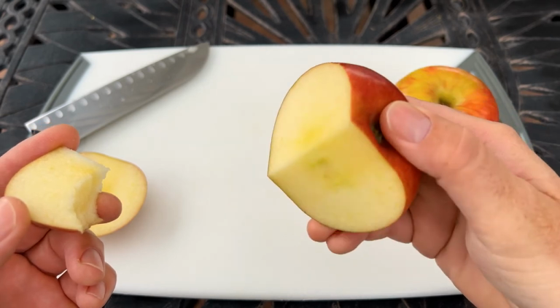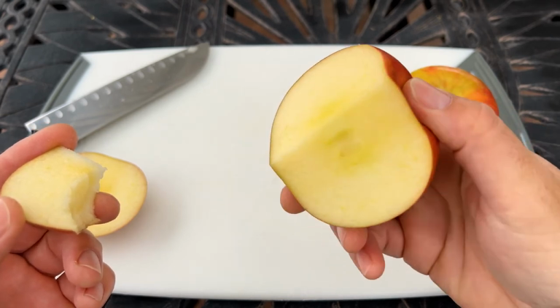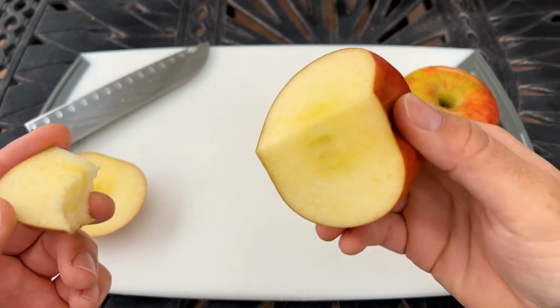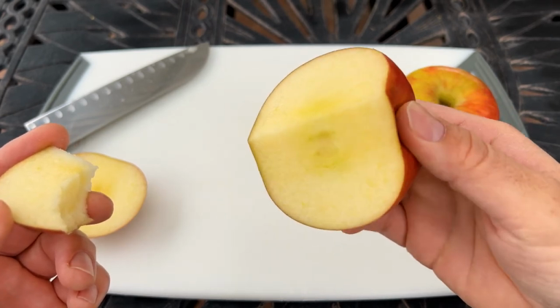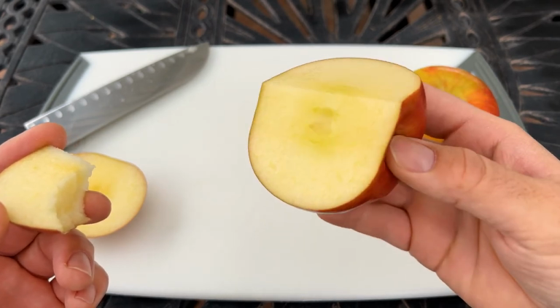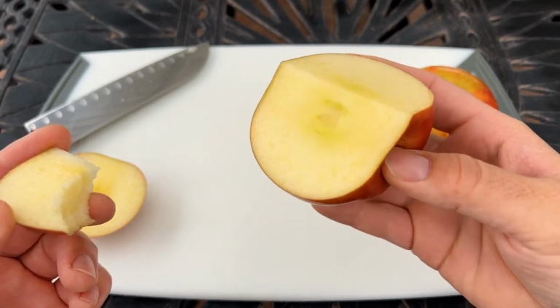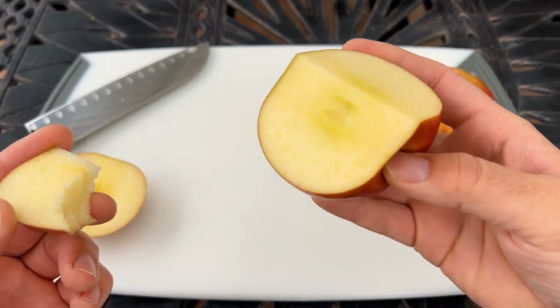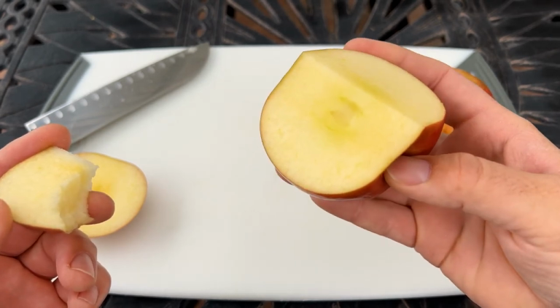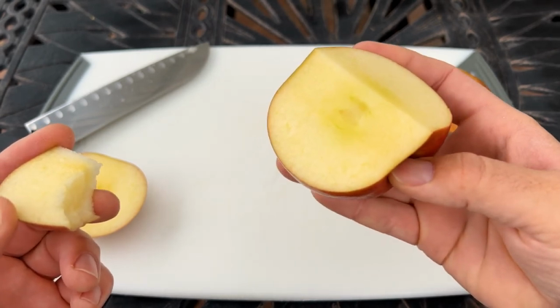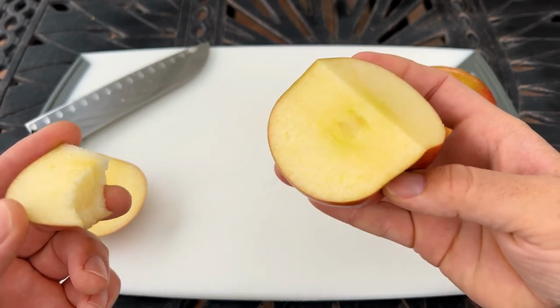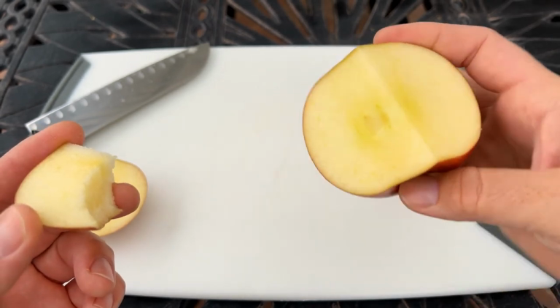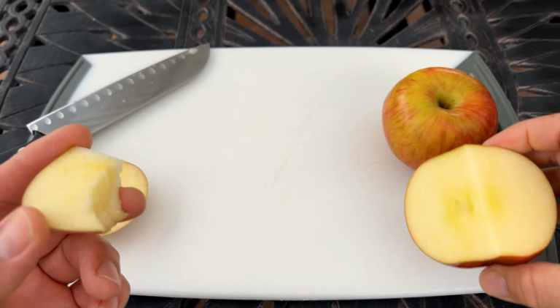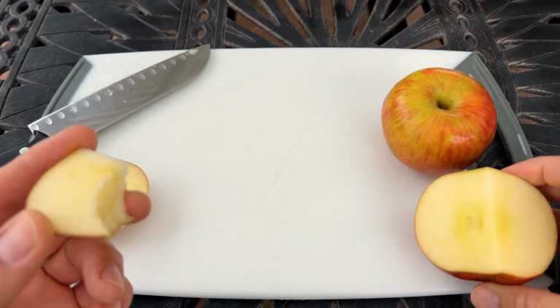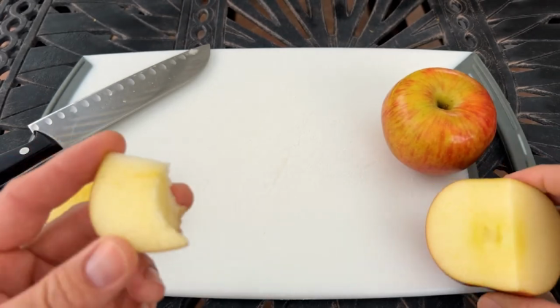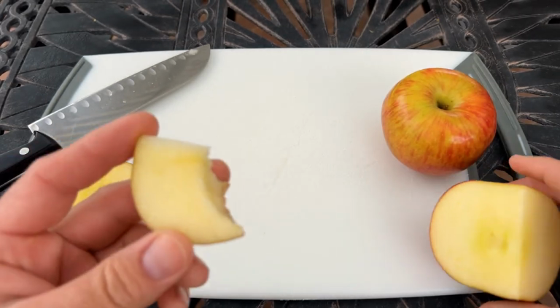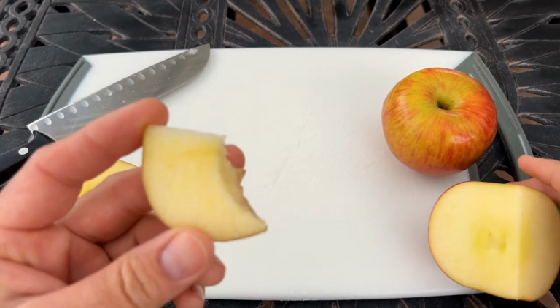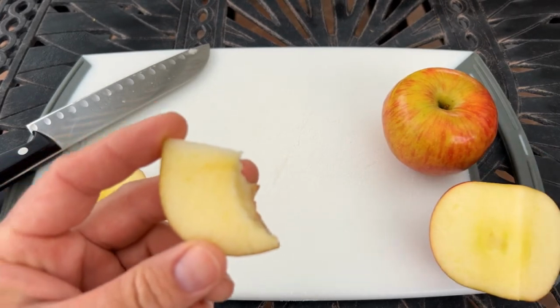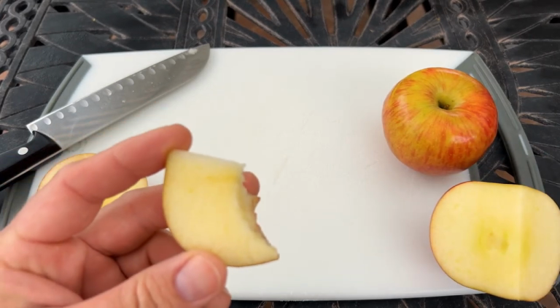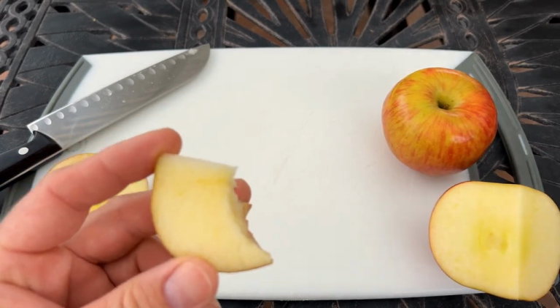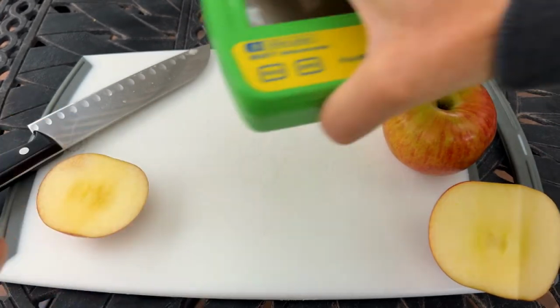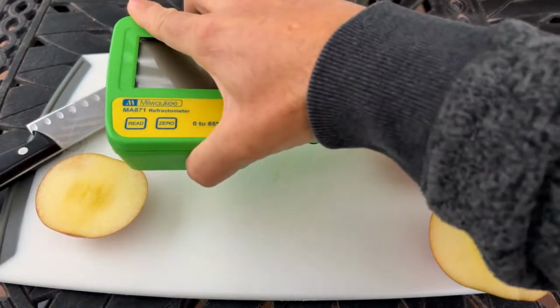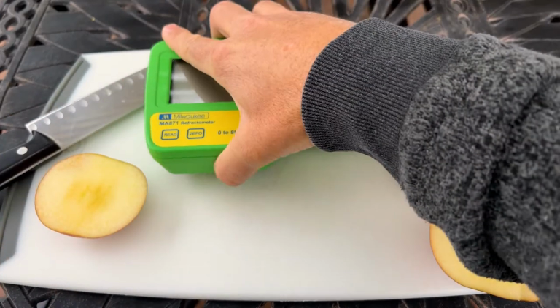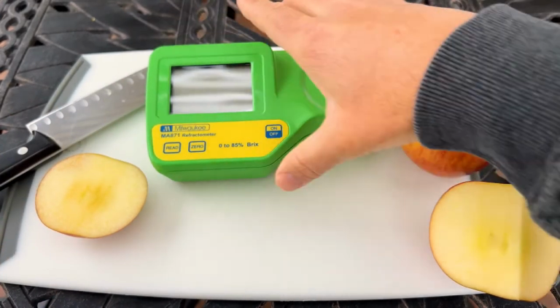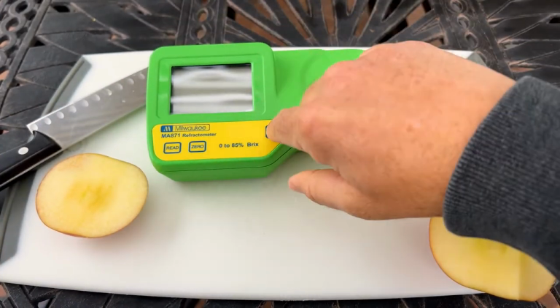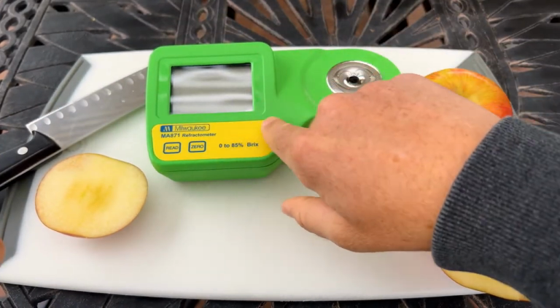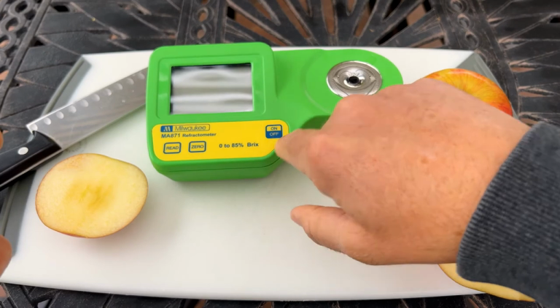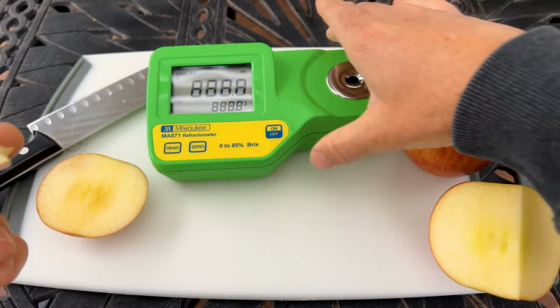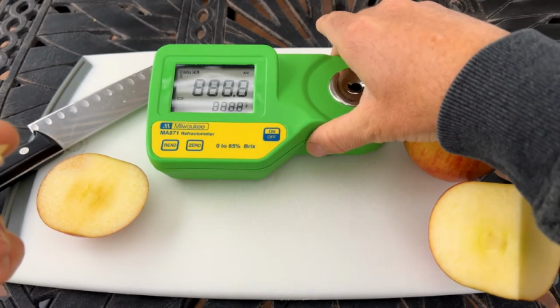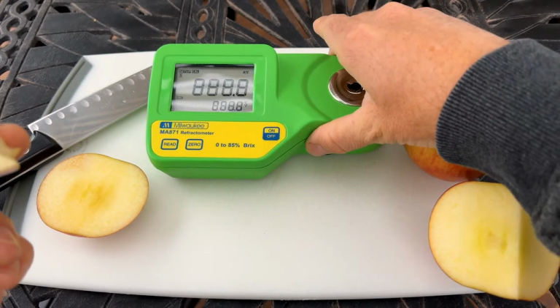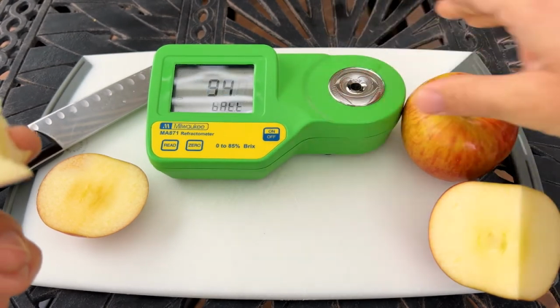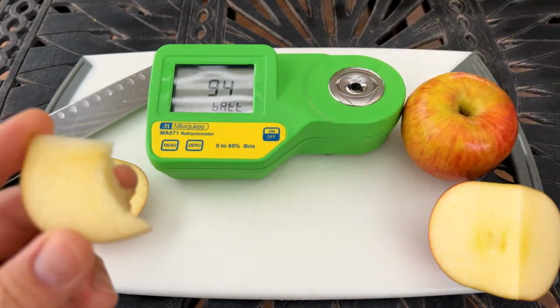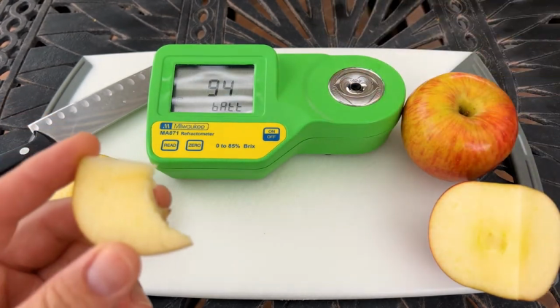Definitely a deliciously sweet apple, and these are known to have a higher Brix score than other apples. So let's check it out and see what the Brix sample of this apple would be.